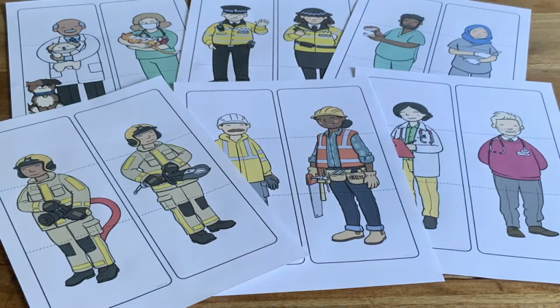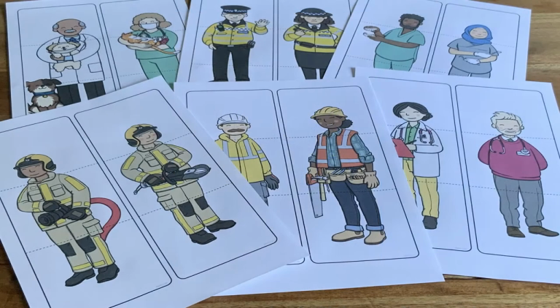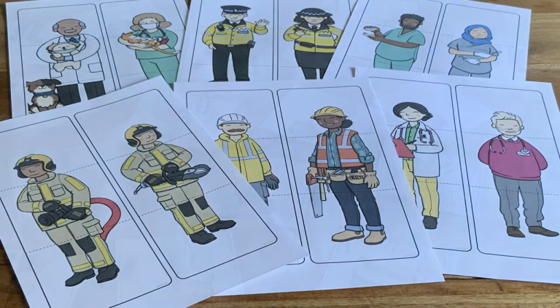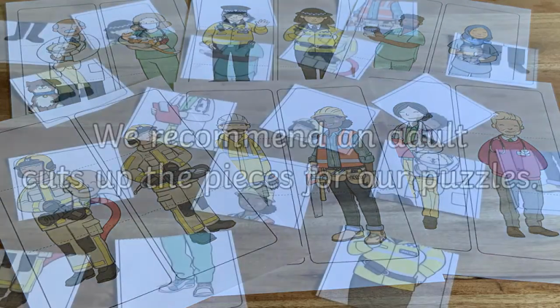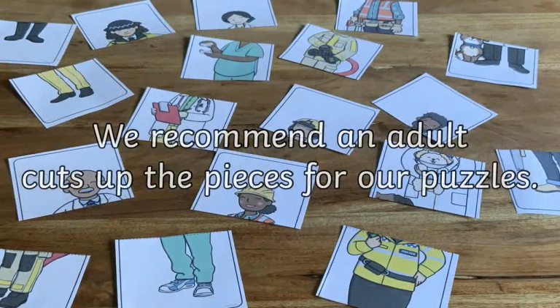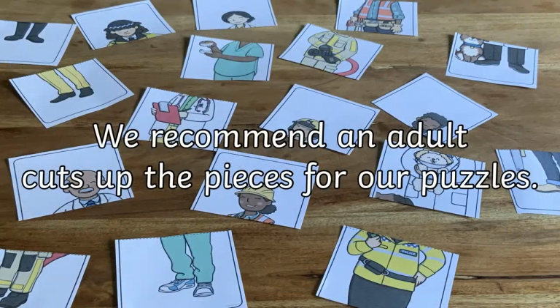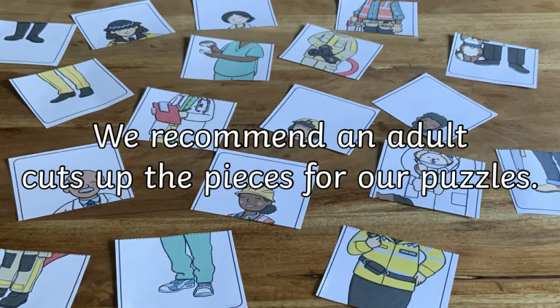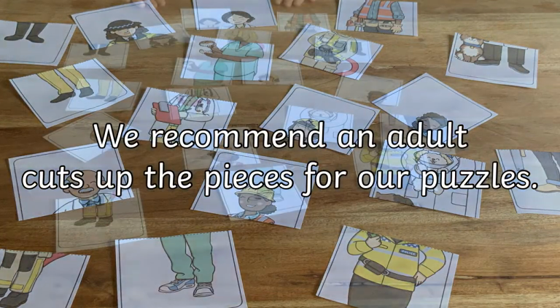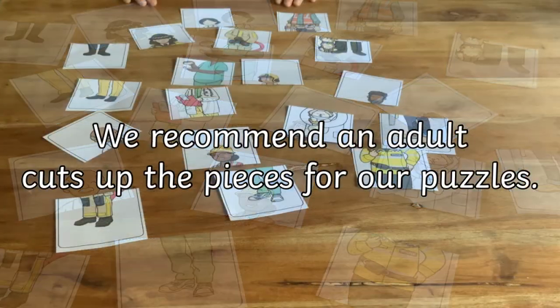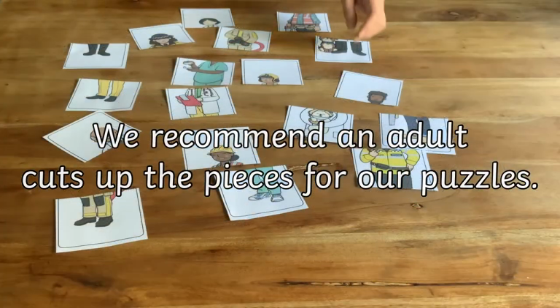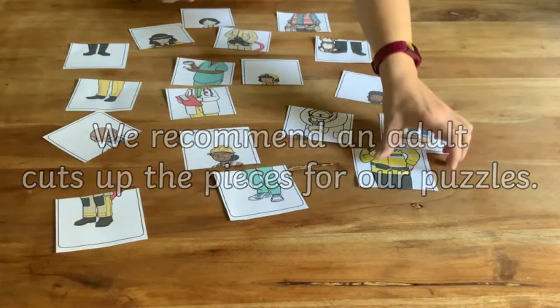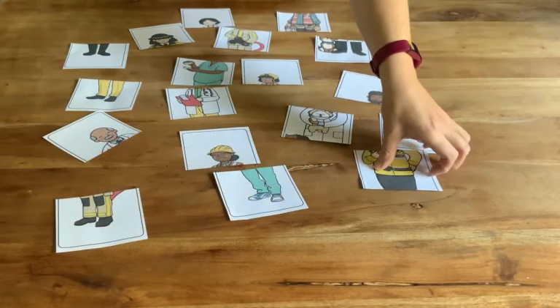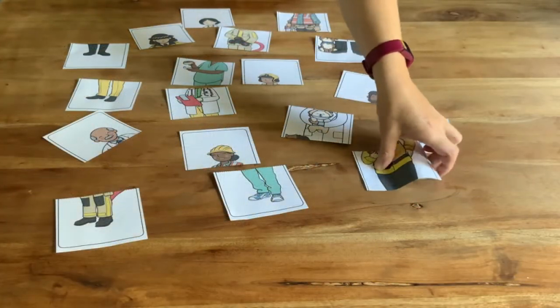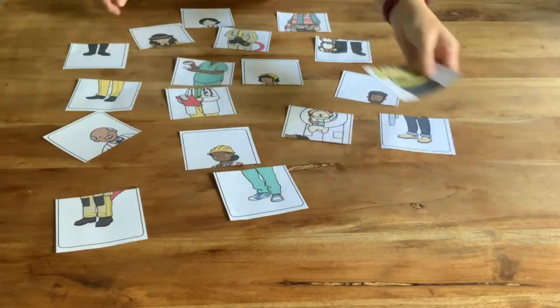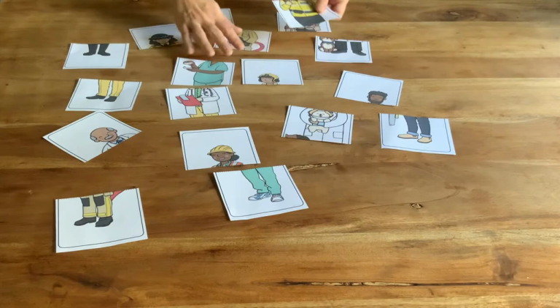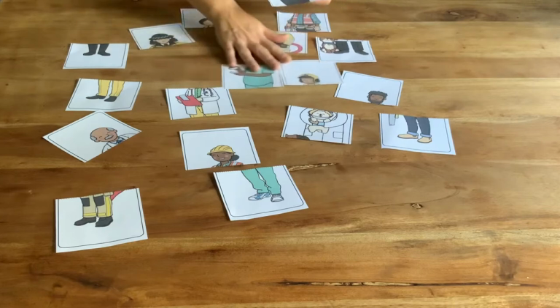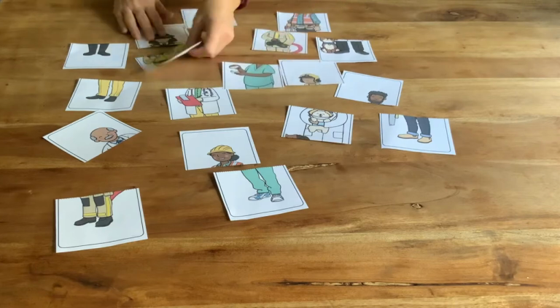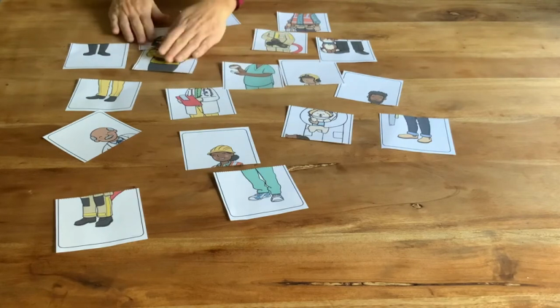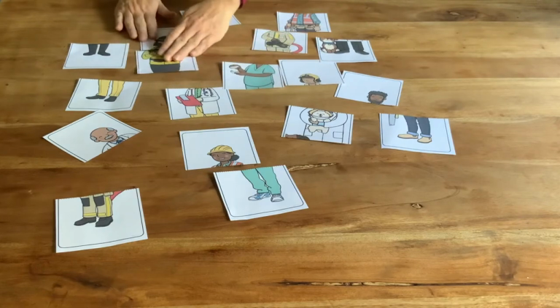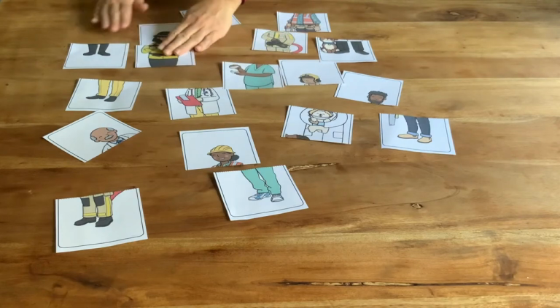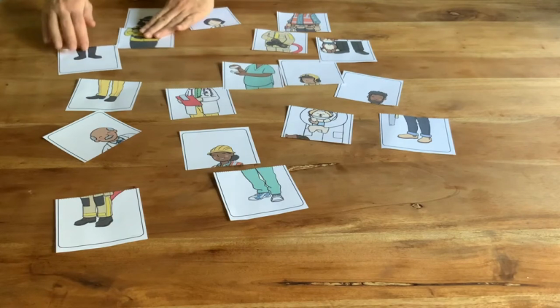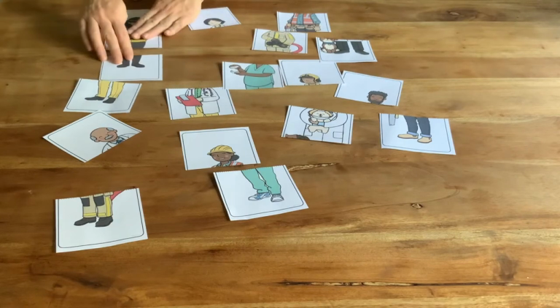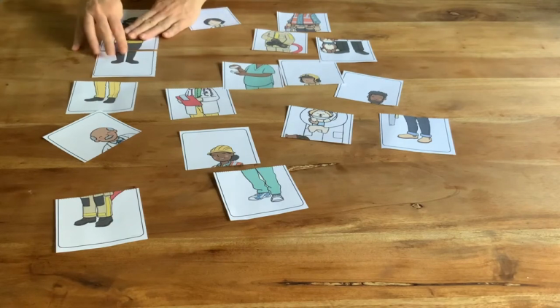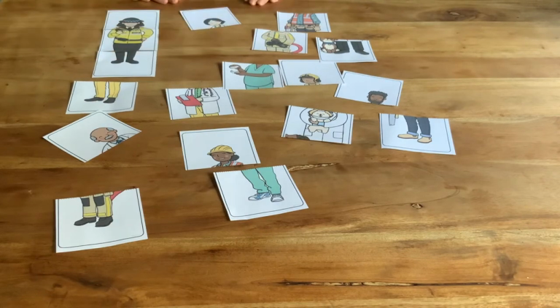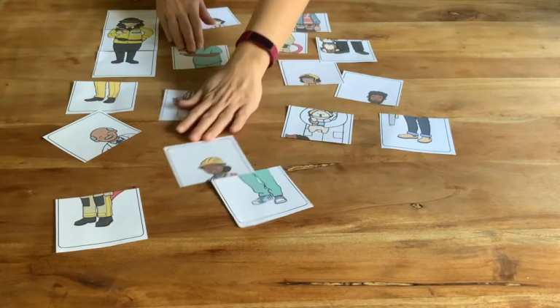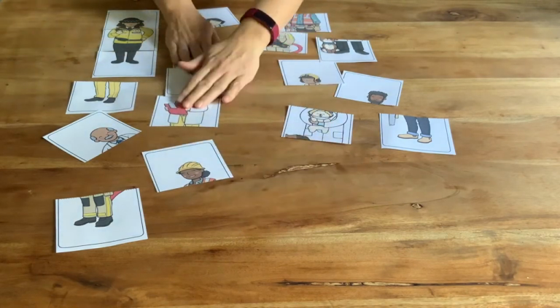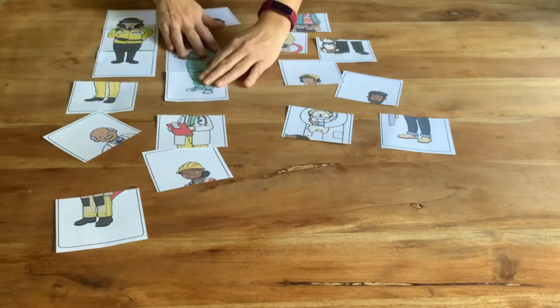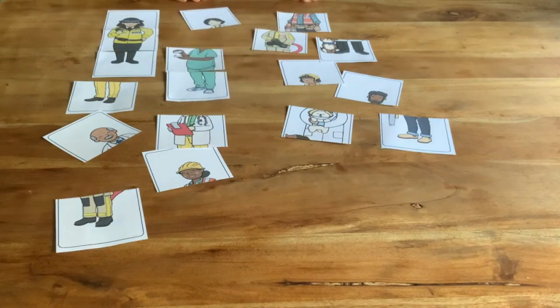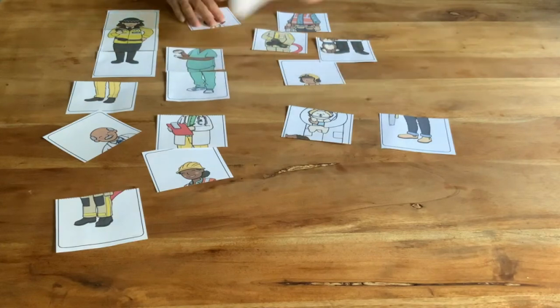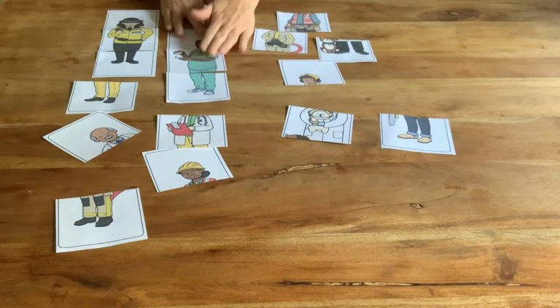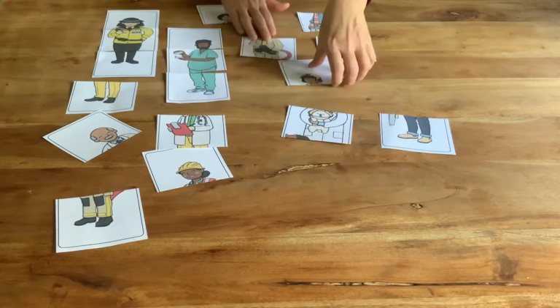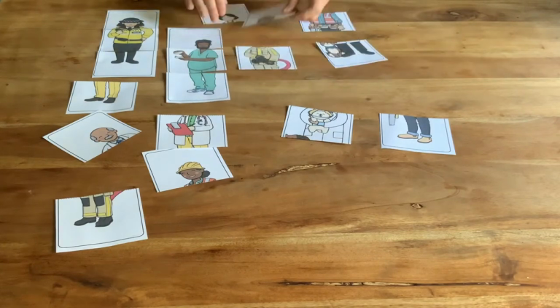Print out the resource and cut it up. Now mix up all the pieces and lay them out face up. Challenge your child to put back together all the people who help us using clues on the pictures. Look for colours or items that match up.